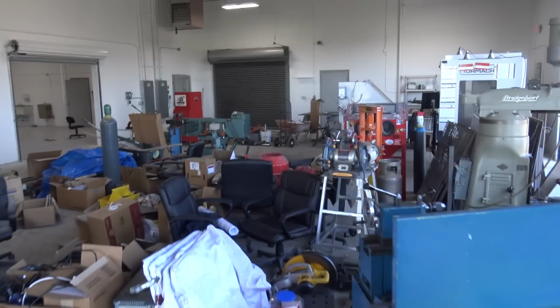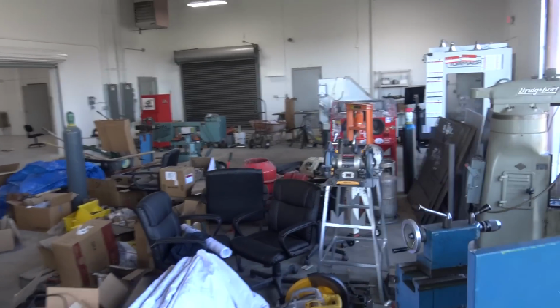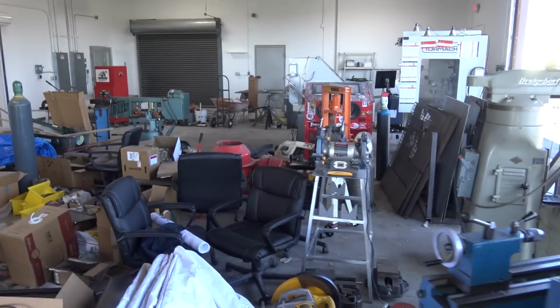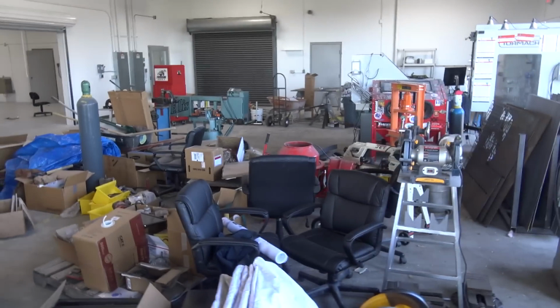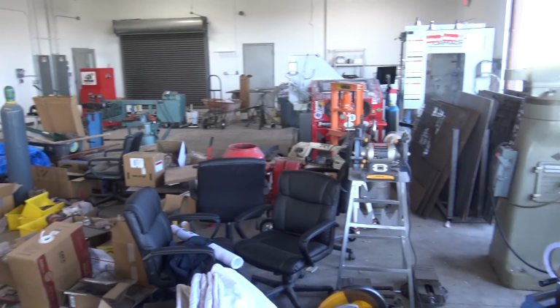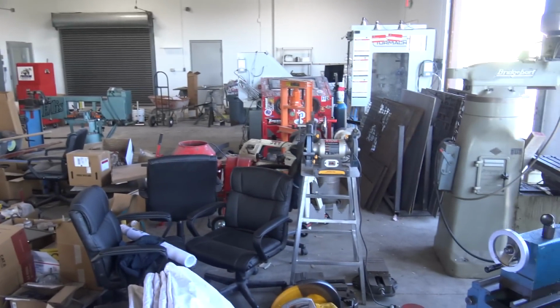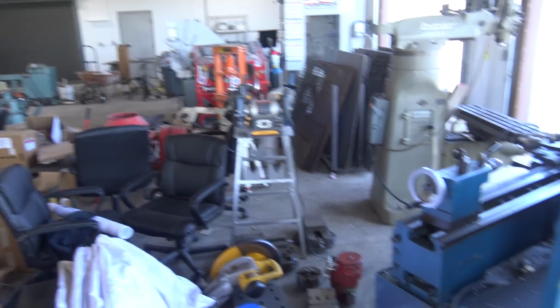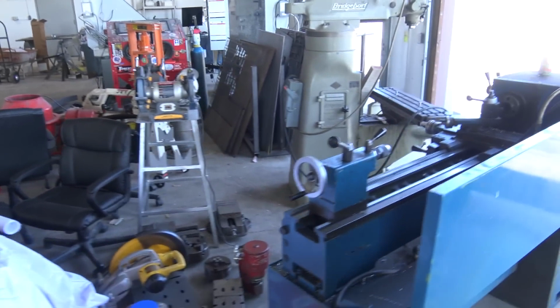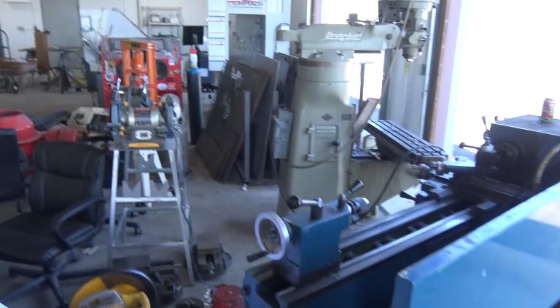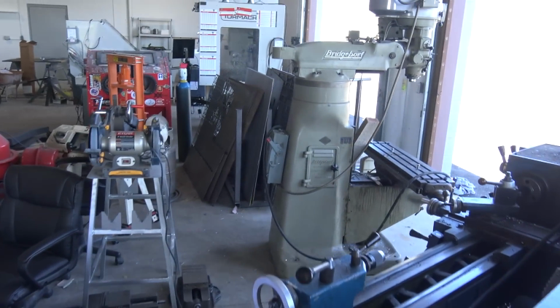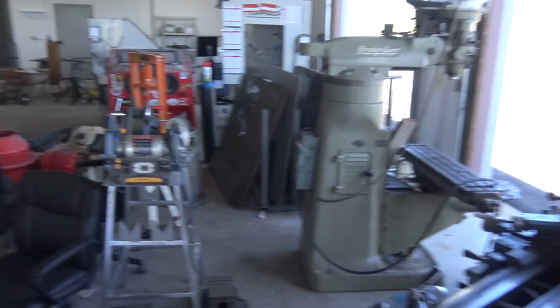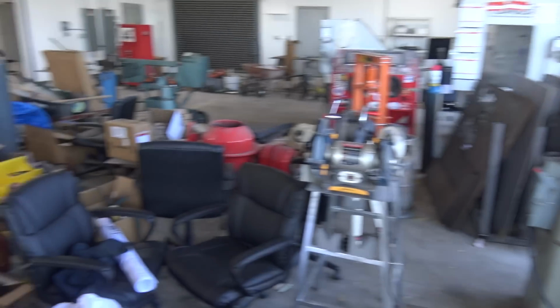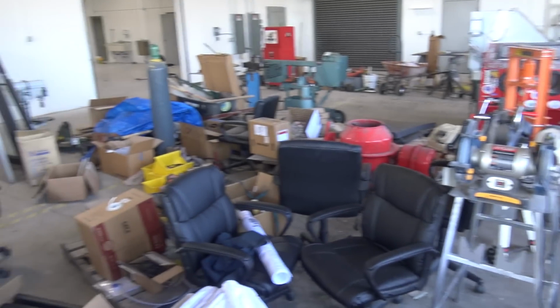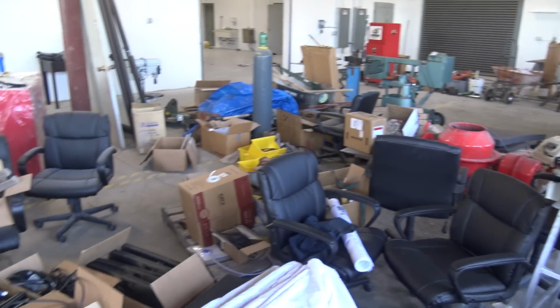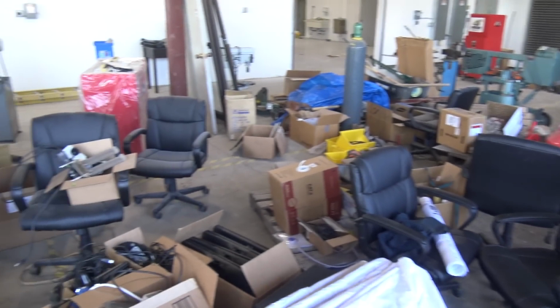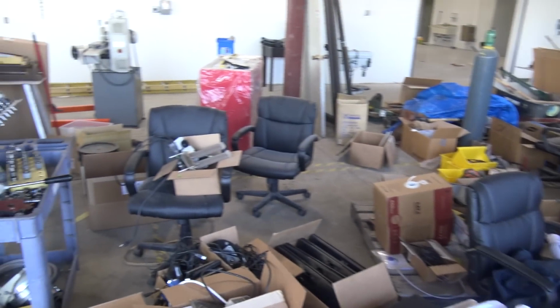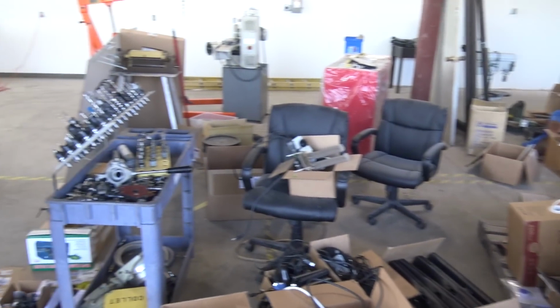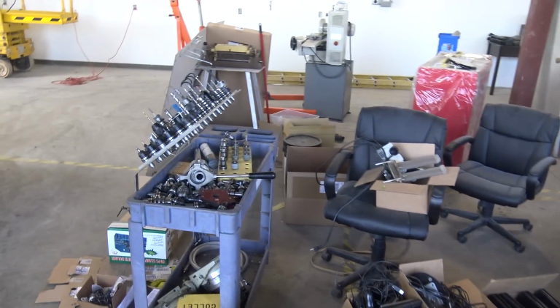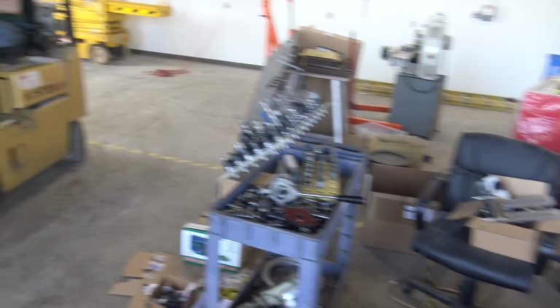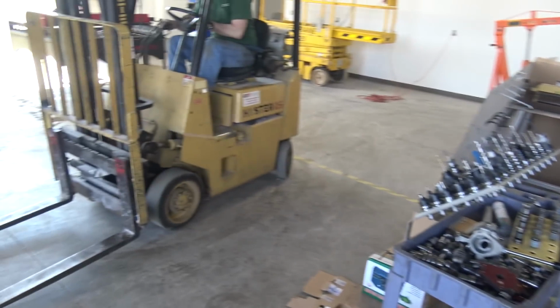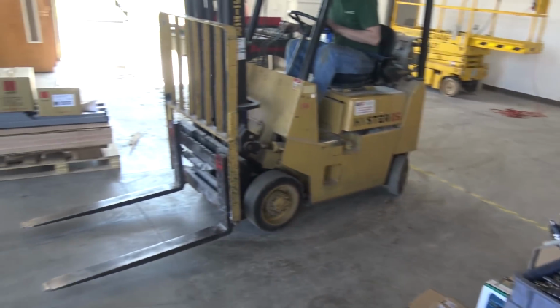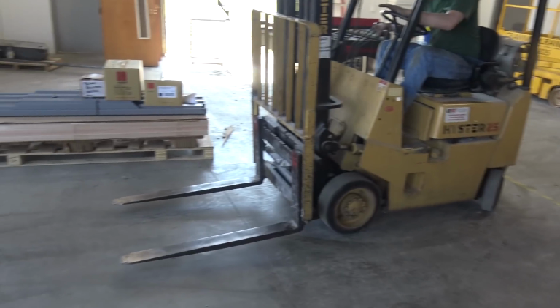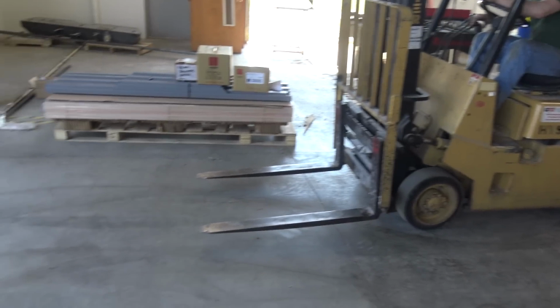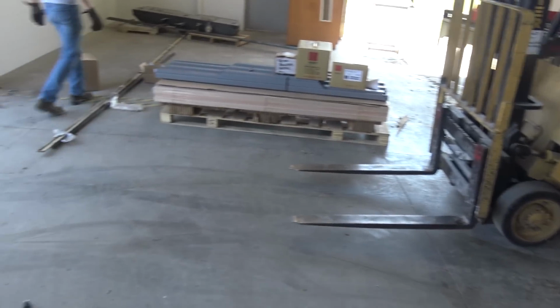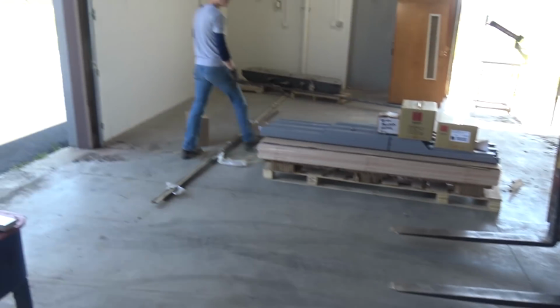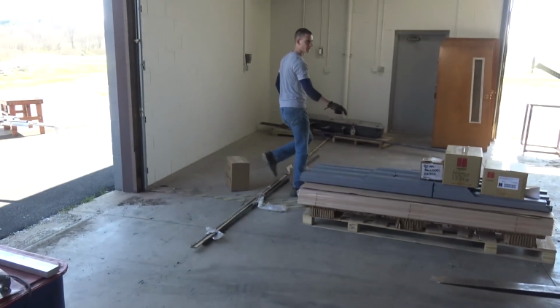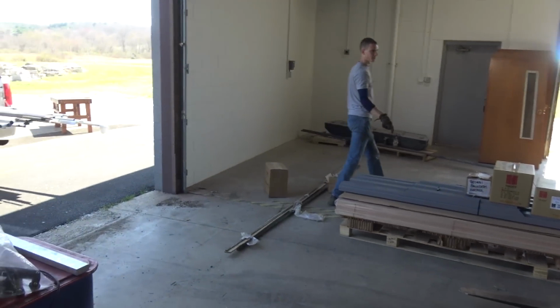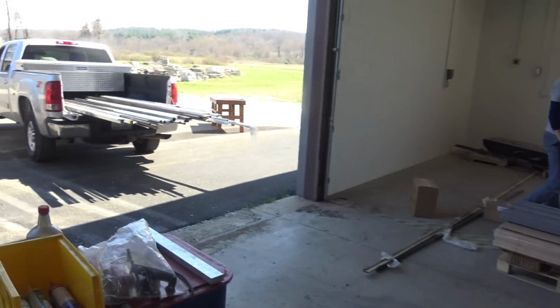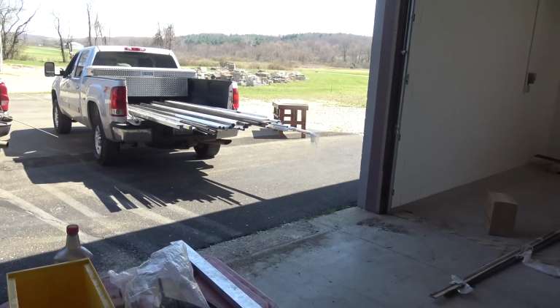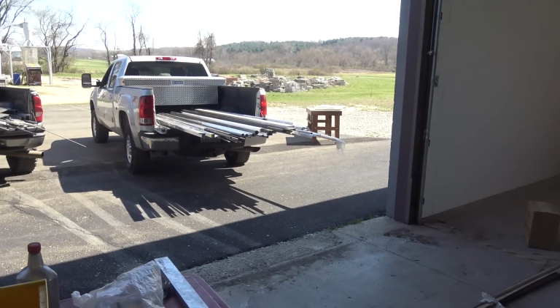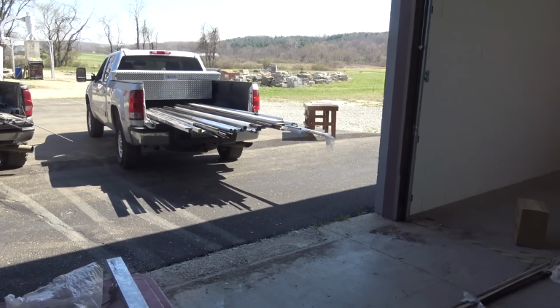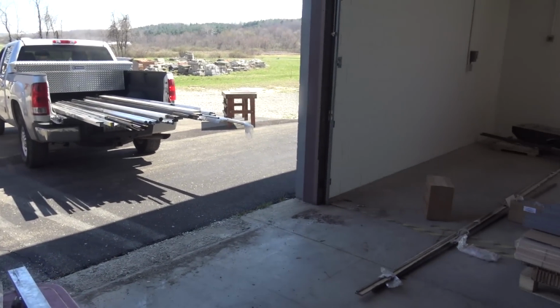Midstream update: everything is in, which is awesome. It's a mess, but that's okay — that was the goal, get everything moved in safely. Now we're just doing some rearranging, putting the rack up over there, and unloading our raw materials.